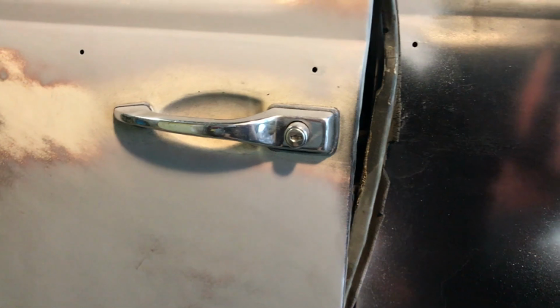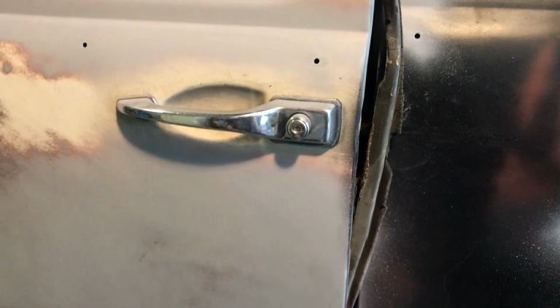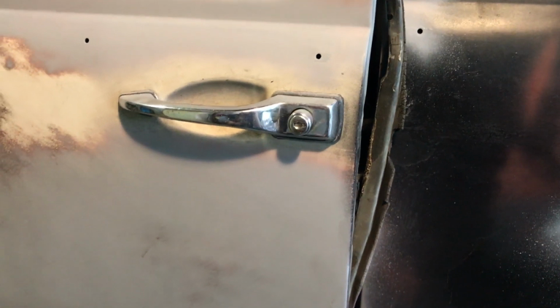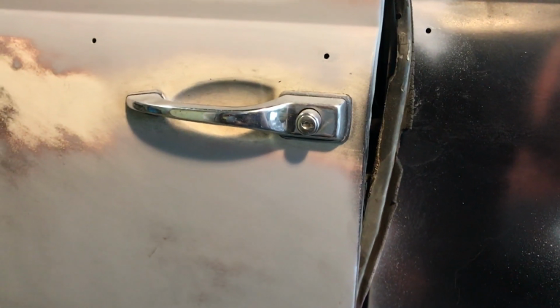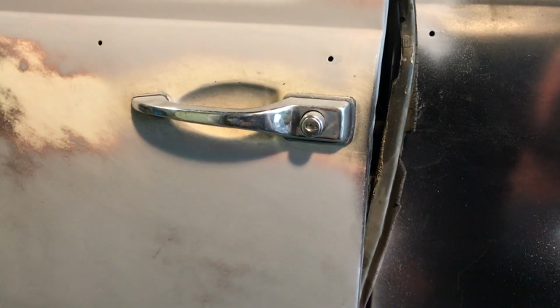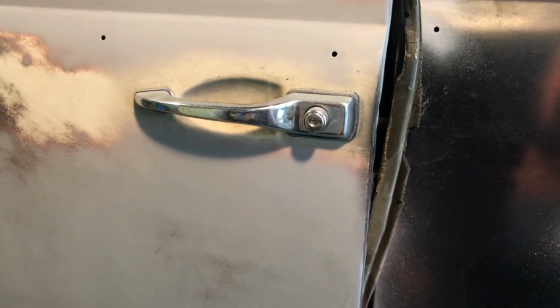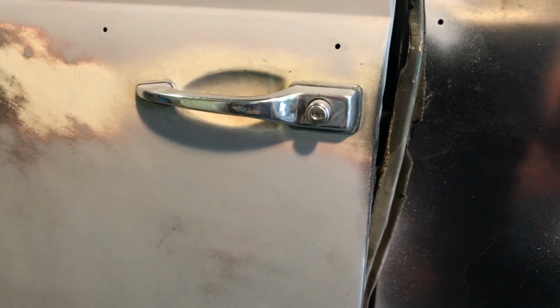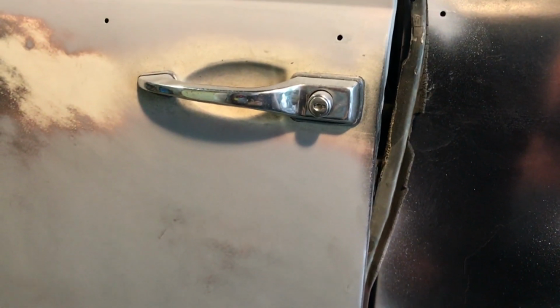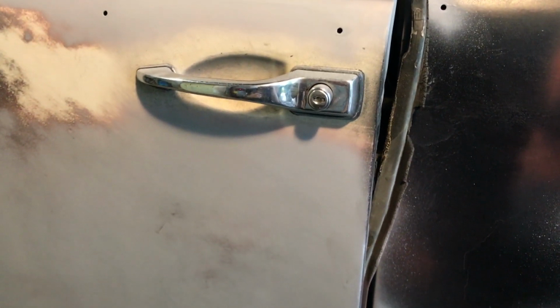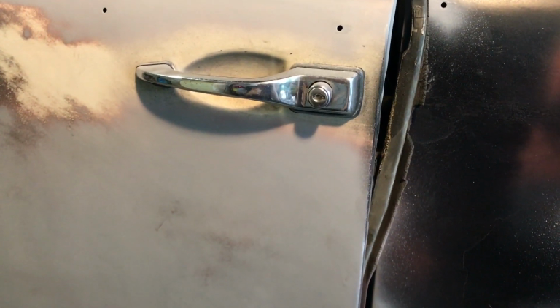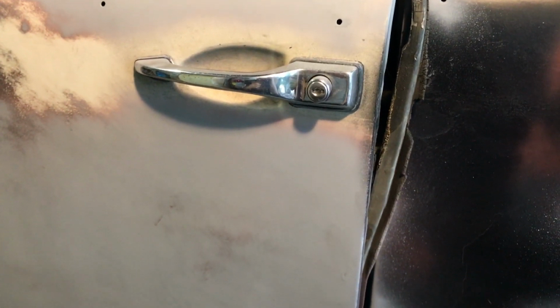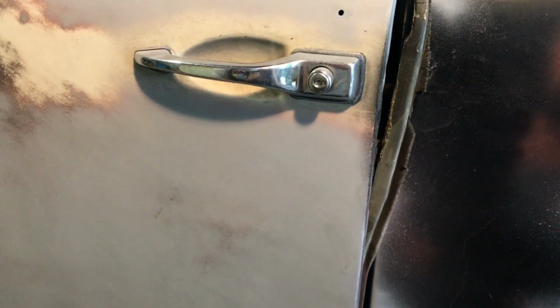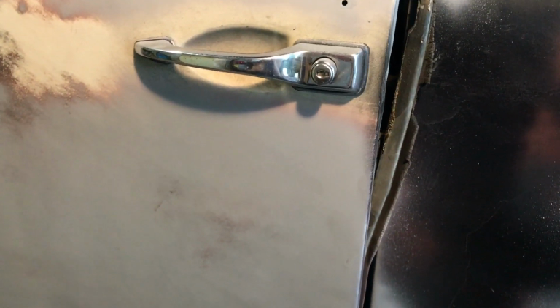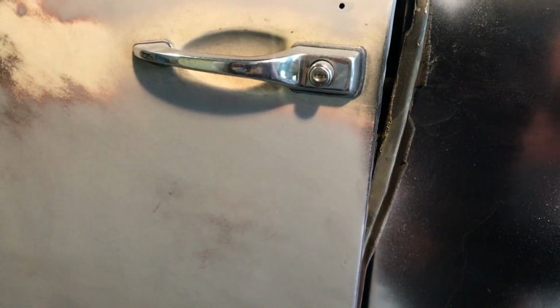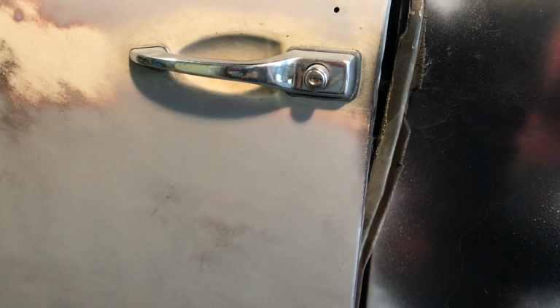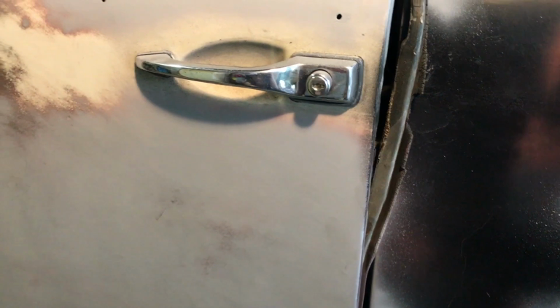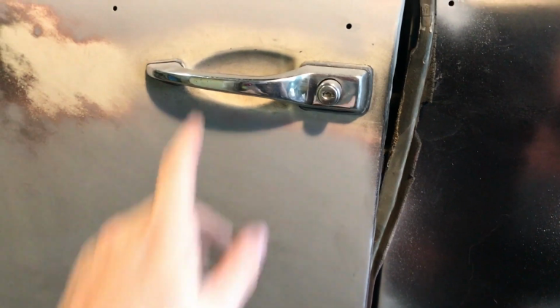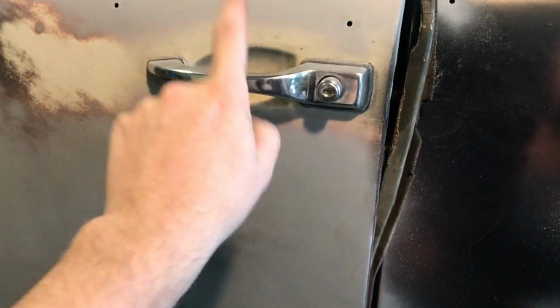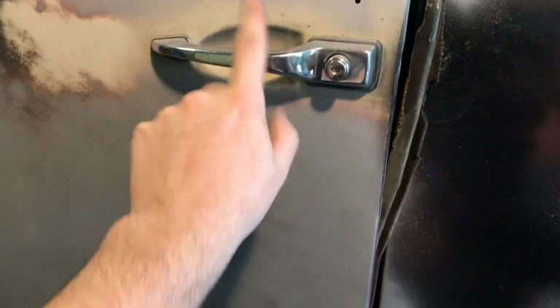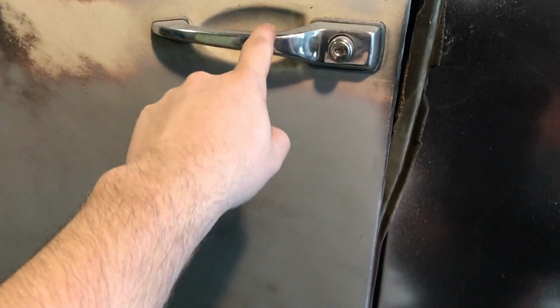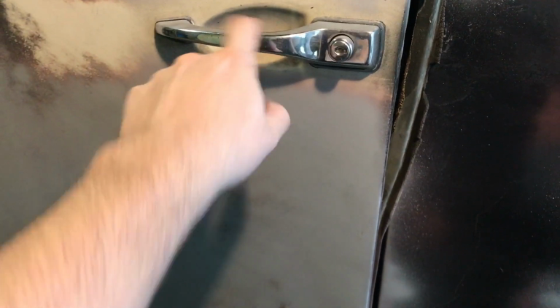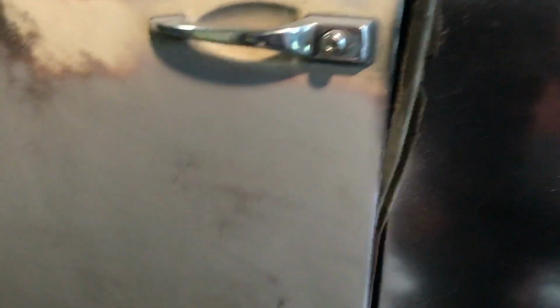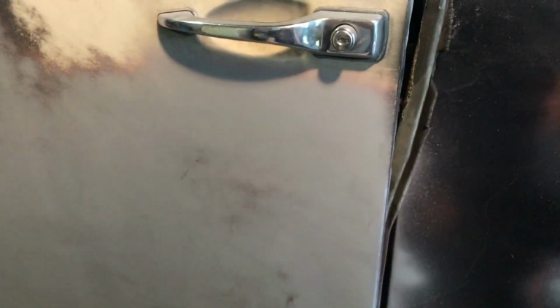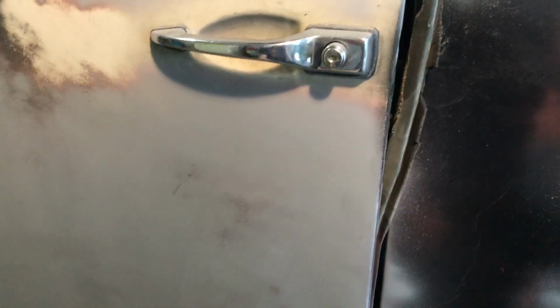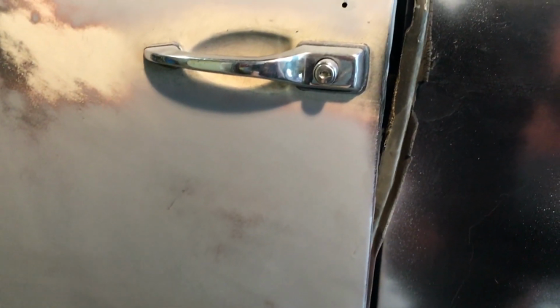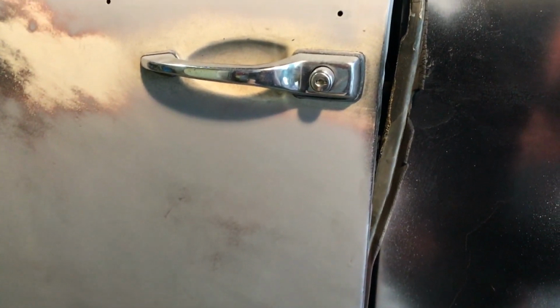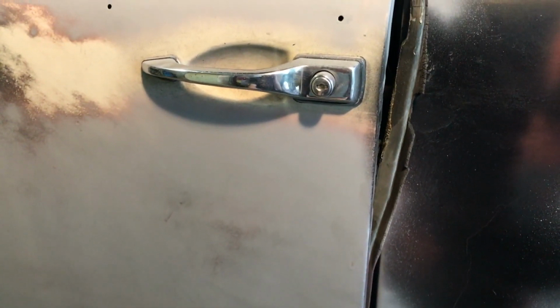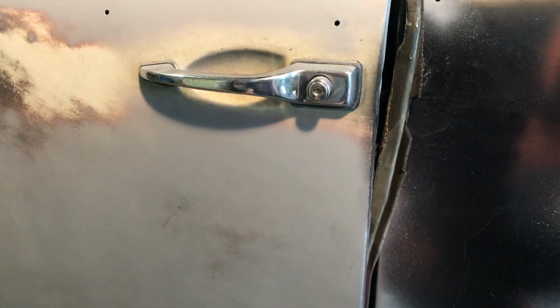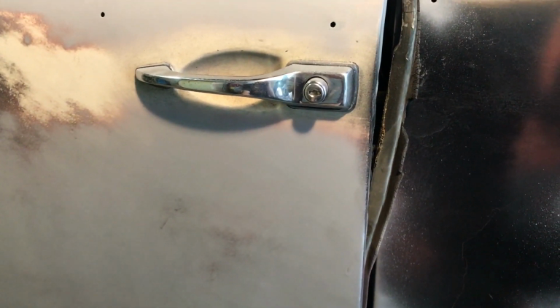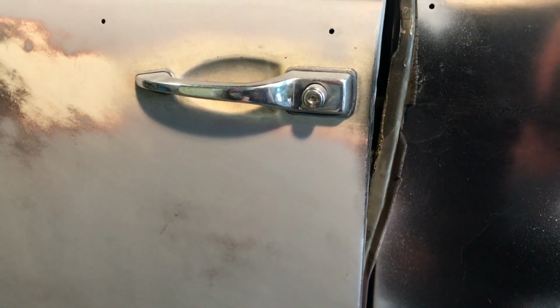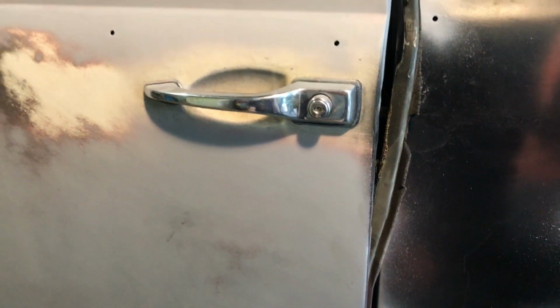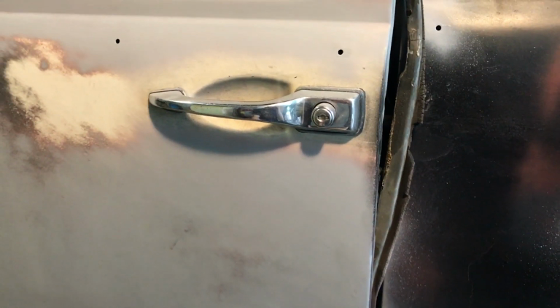Hey guys, welcome back to the channel. Today I'm actually going to be doing a little tutorial and it's on removing door handles. This is really easy so let me put you on the tripod and we'll get started.